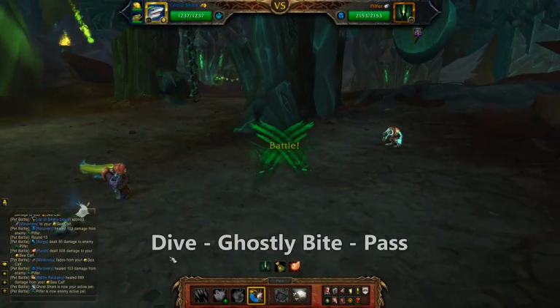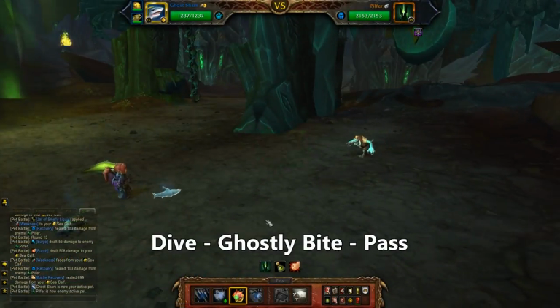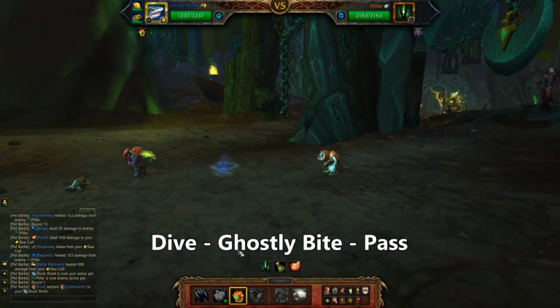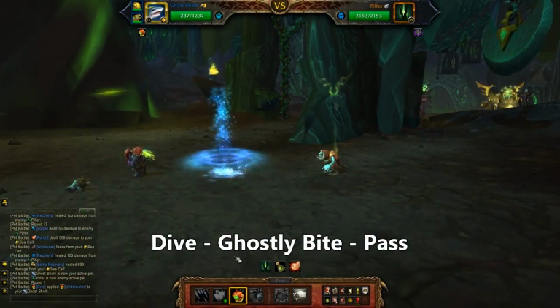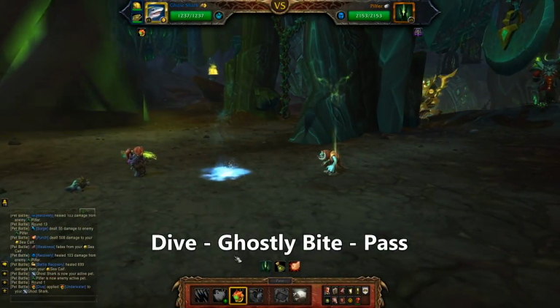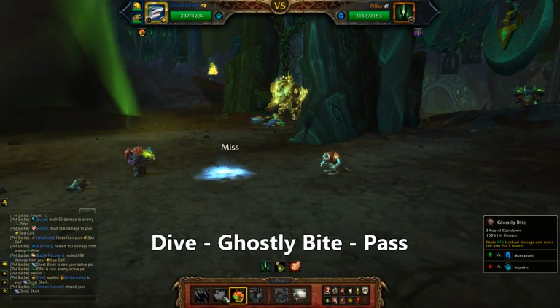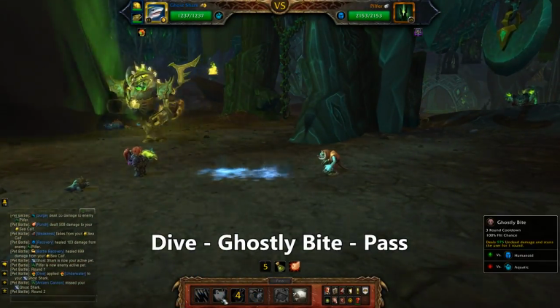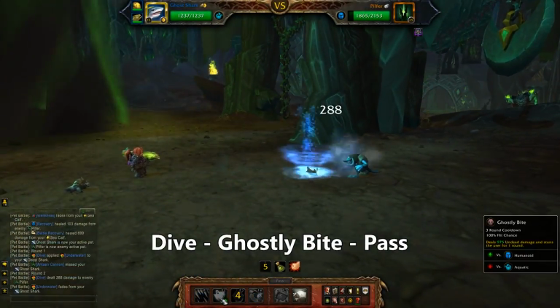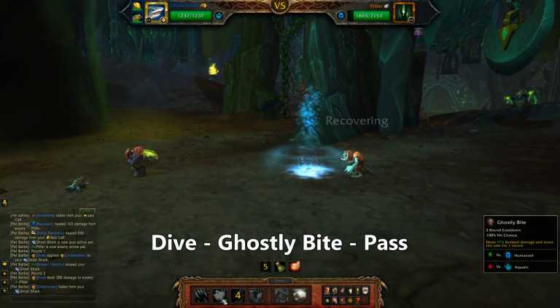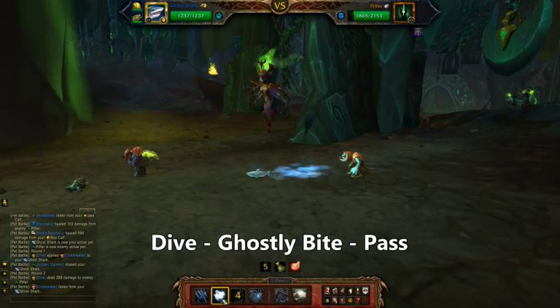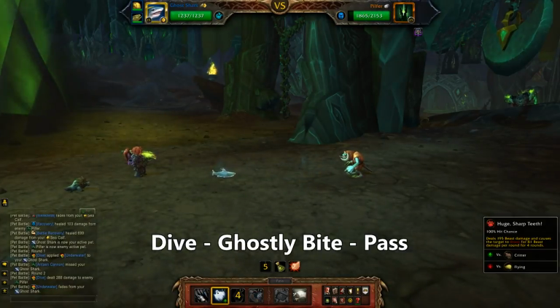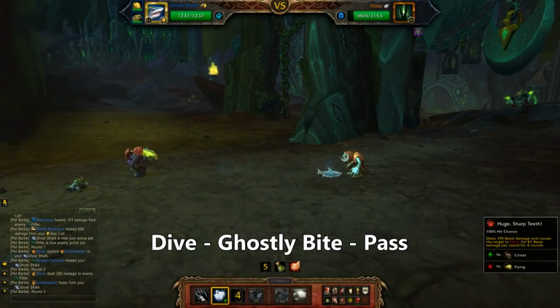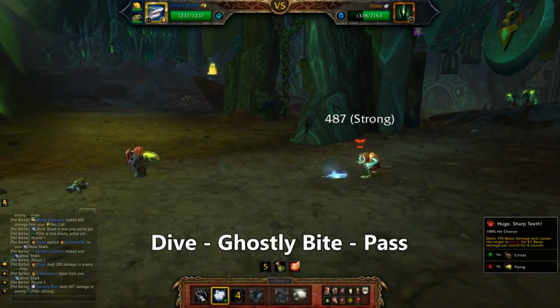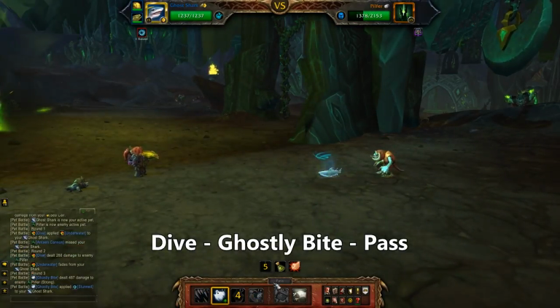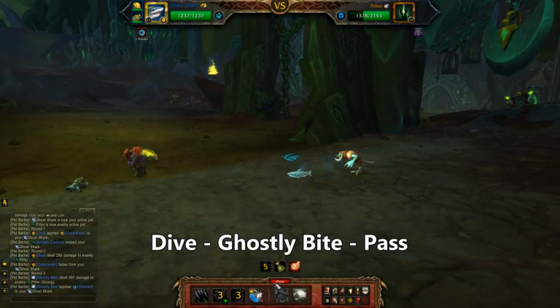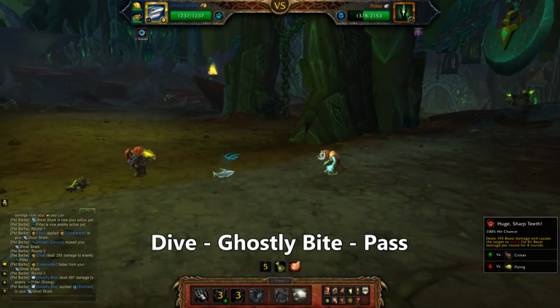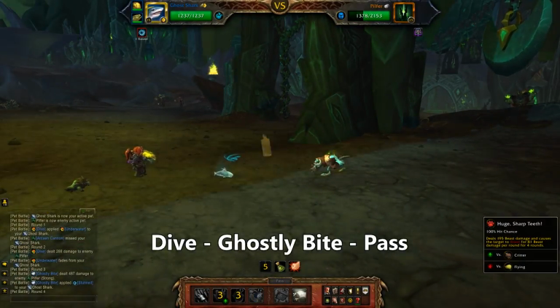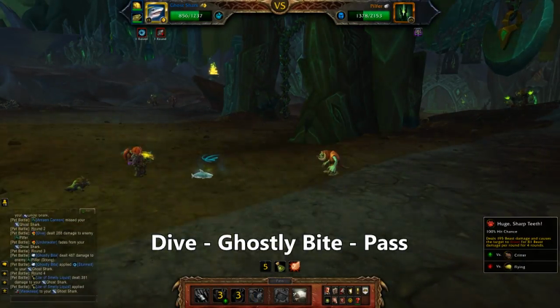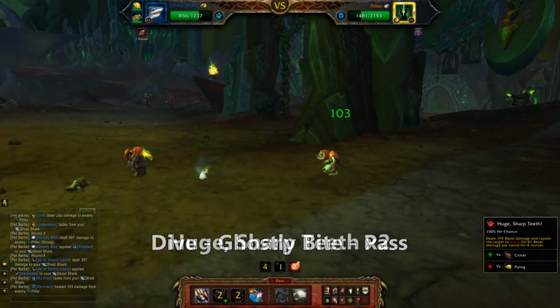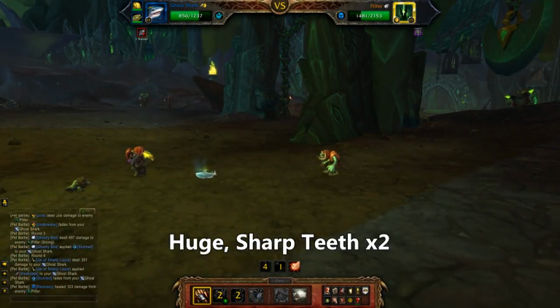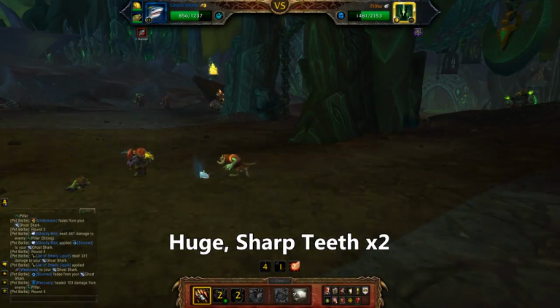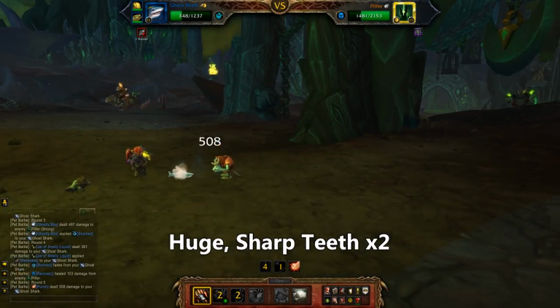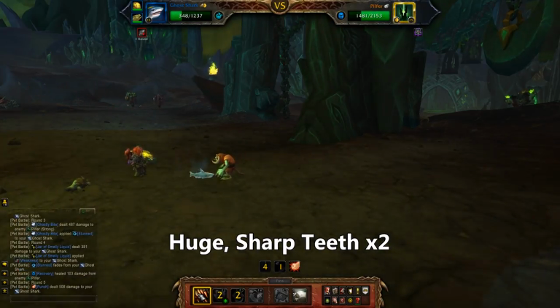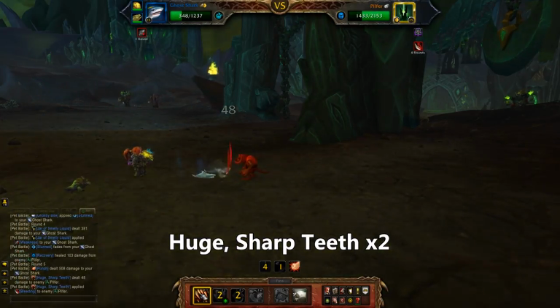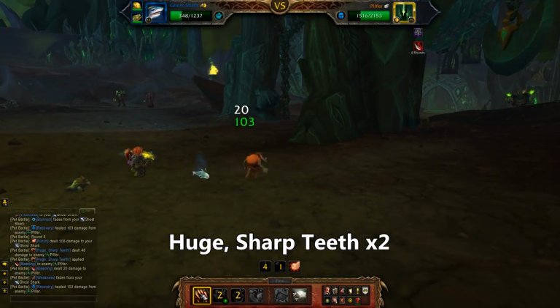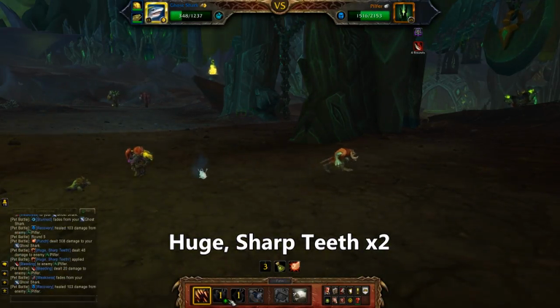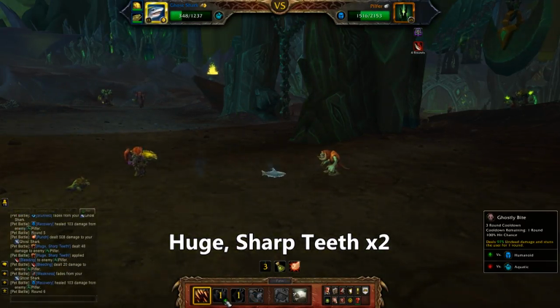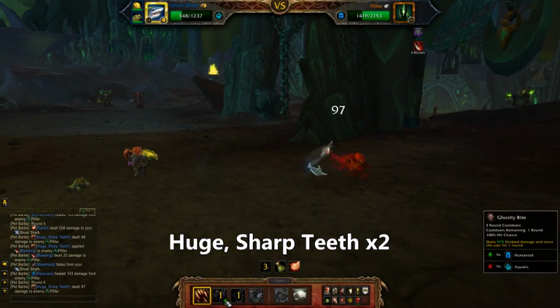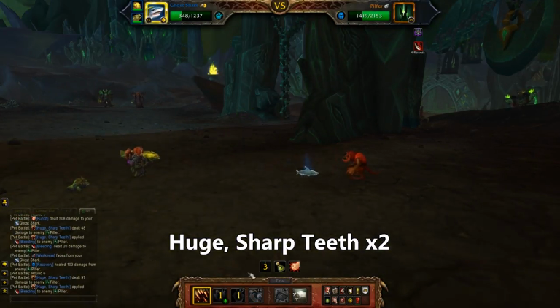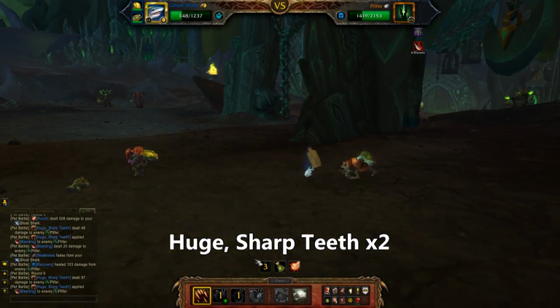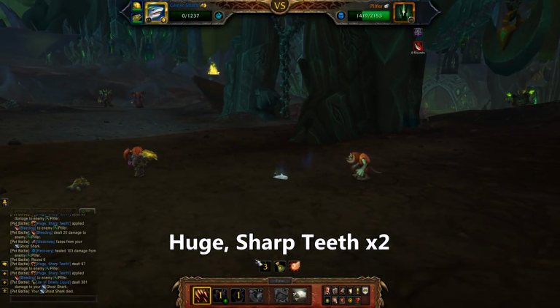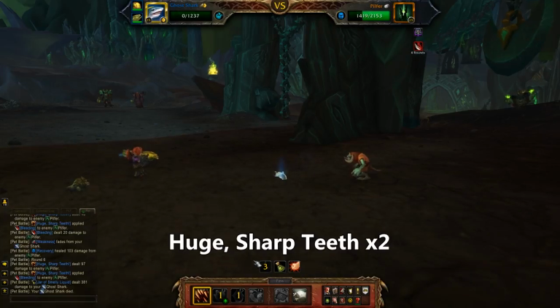Starting with the Ghost Shark, use Dive, then Ghostly Bite. Sure, you stun yourself, but he's recovering over there for at least one of those rounds, so we're good. After Ghostly Bite, you pass your stun round and use Huge Sharp Teeth twice before your Ghost Shark double dives.